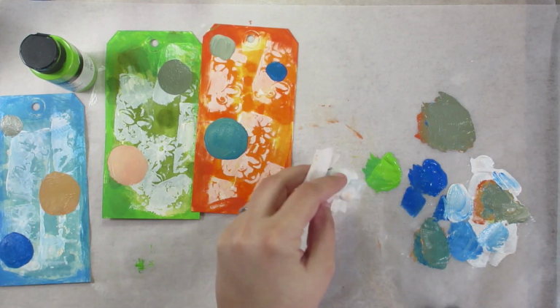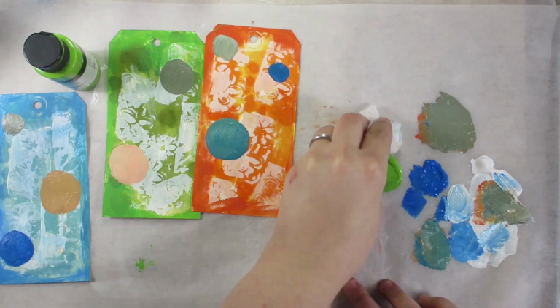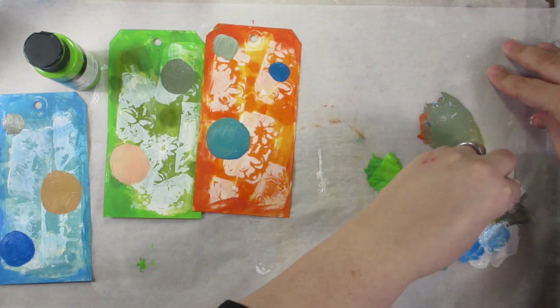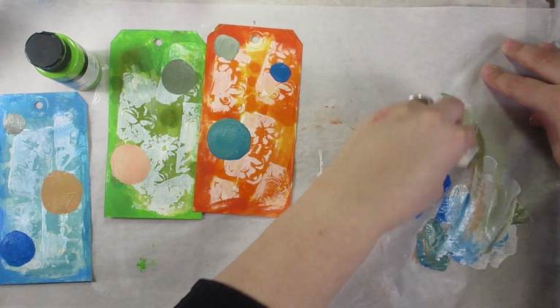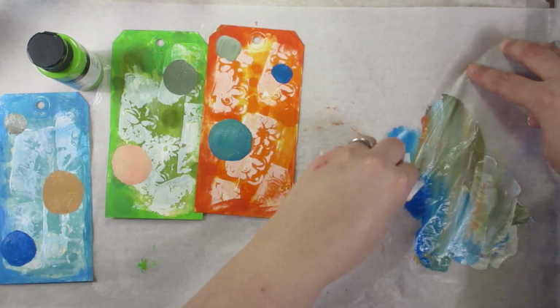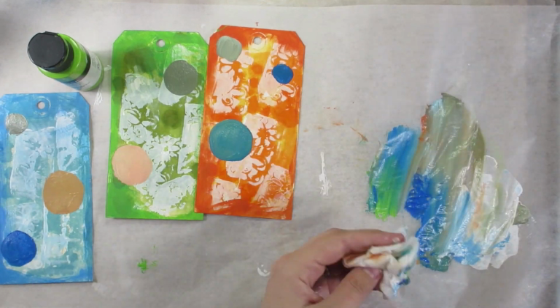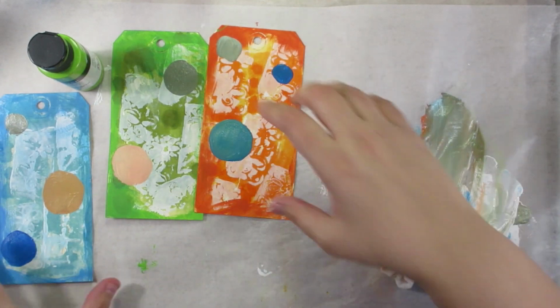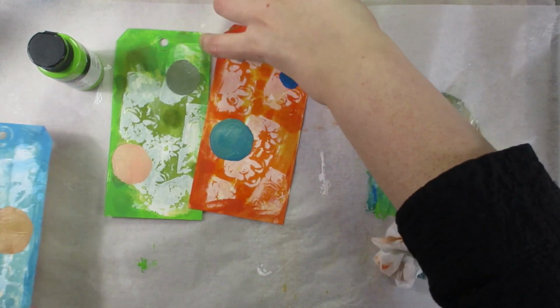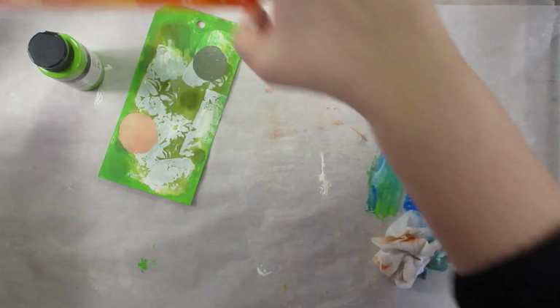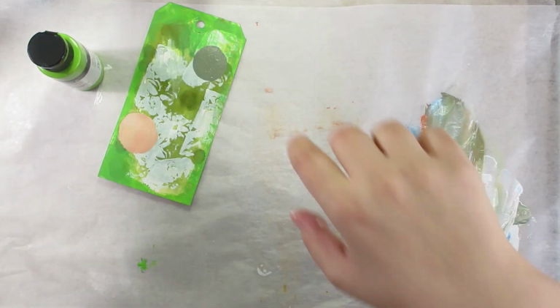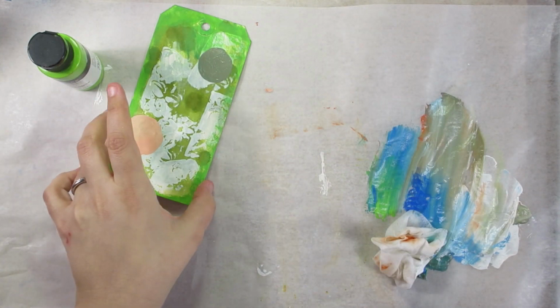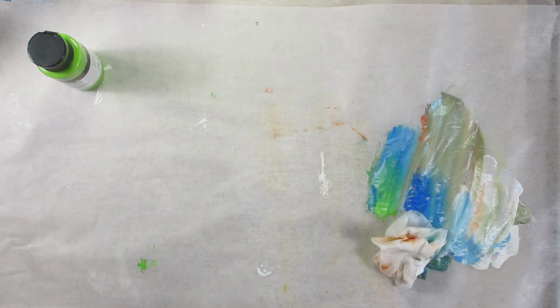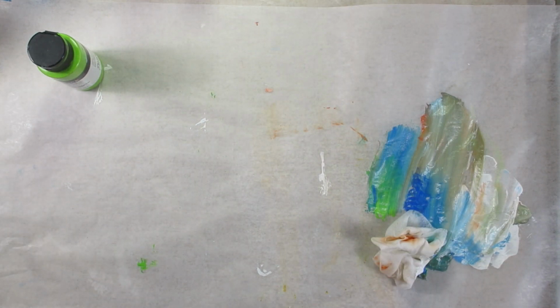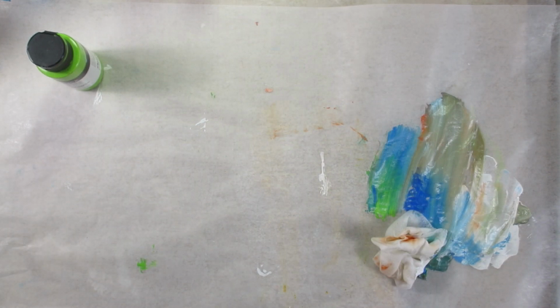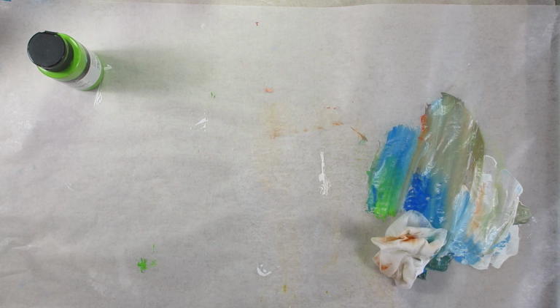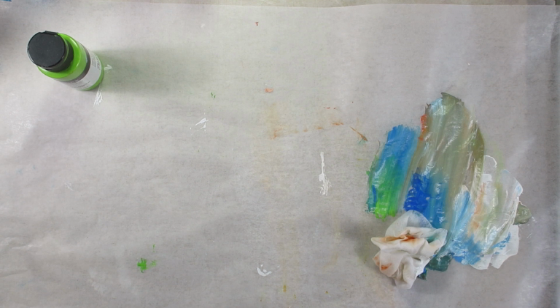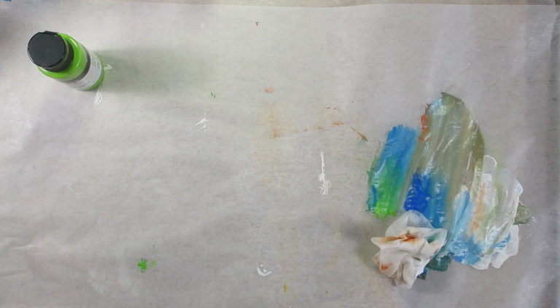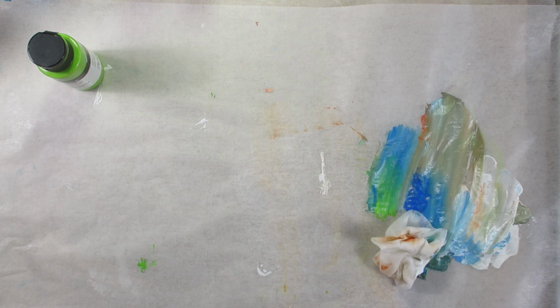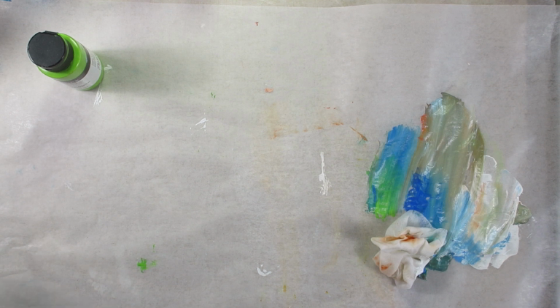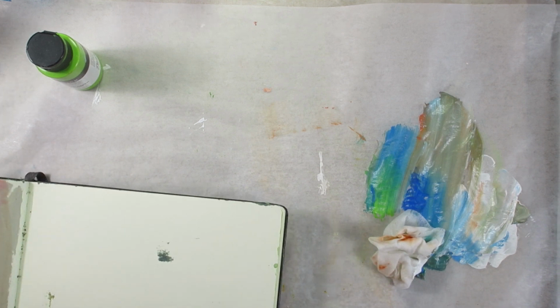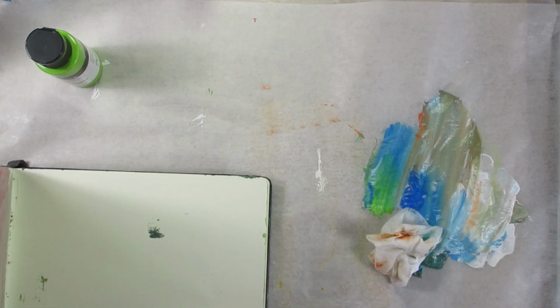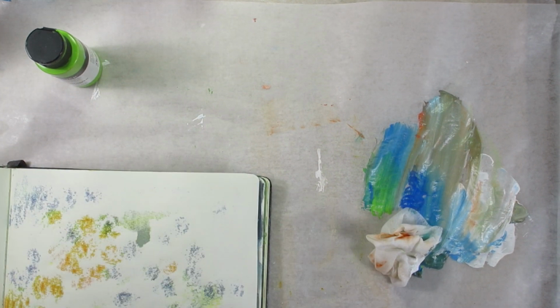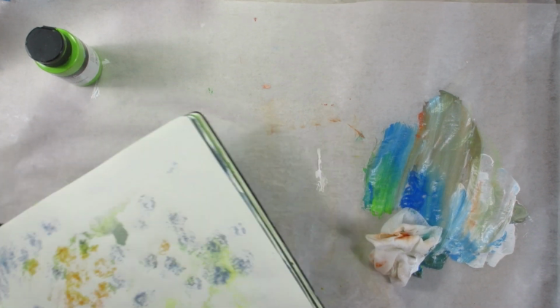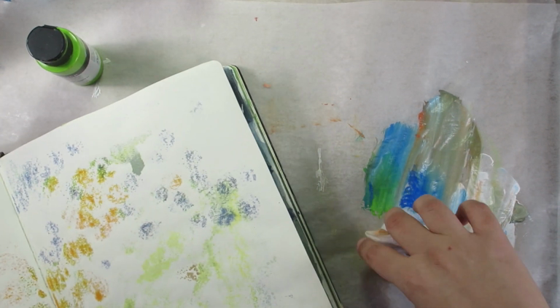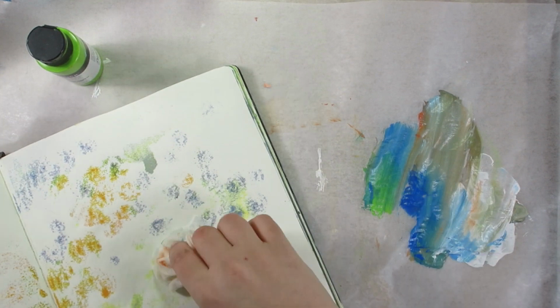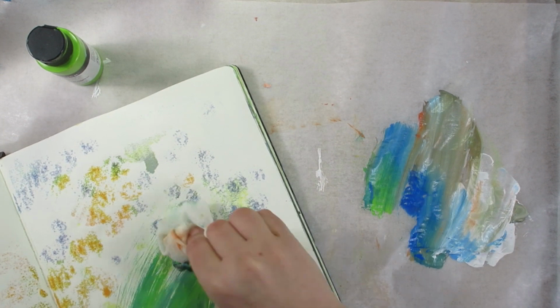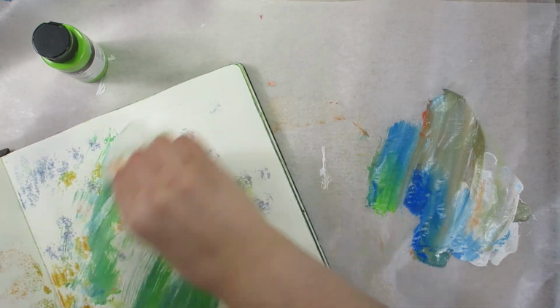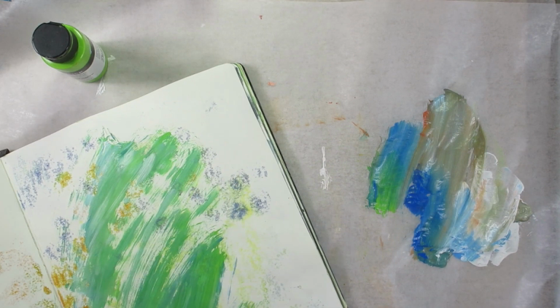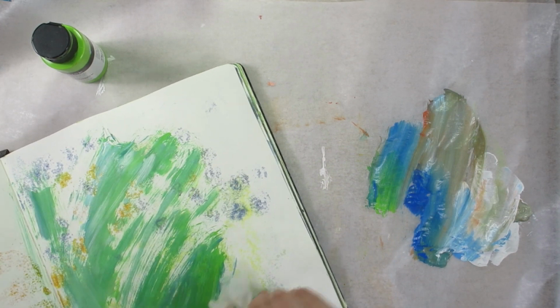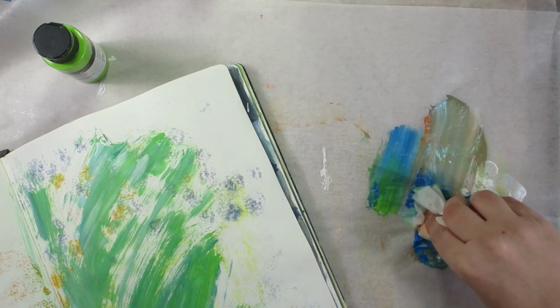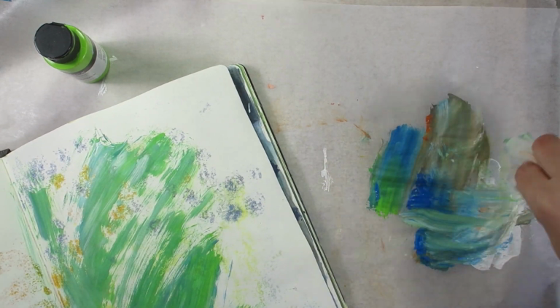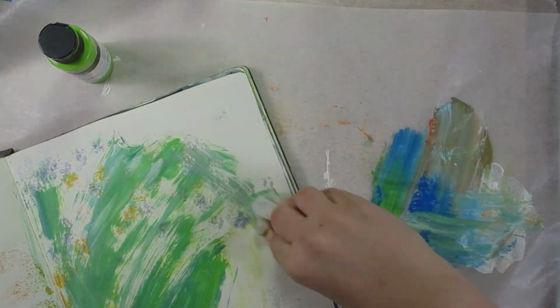While I let these dry, I usually just take my excess paint and get it onto a larger surface, like a journaling background, so that I can both conserve the paint and also have some marks to respond to later on.